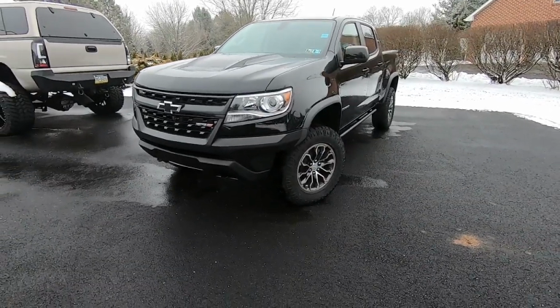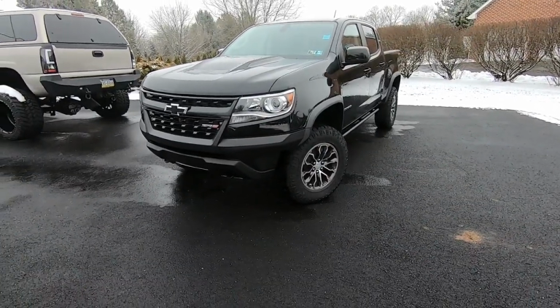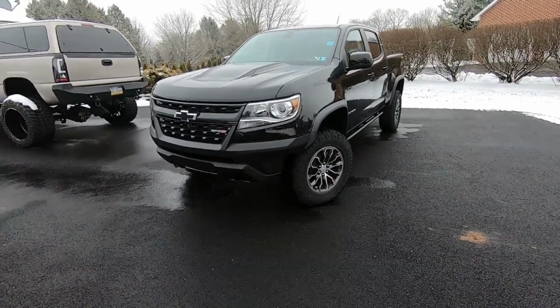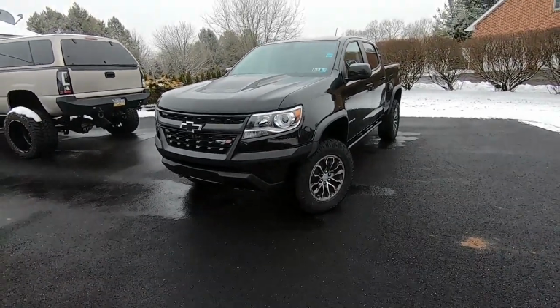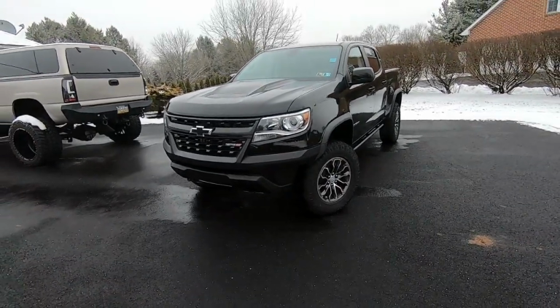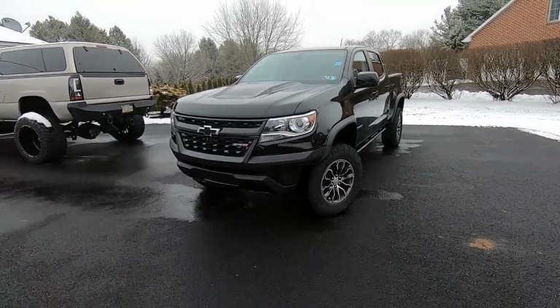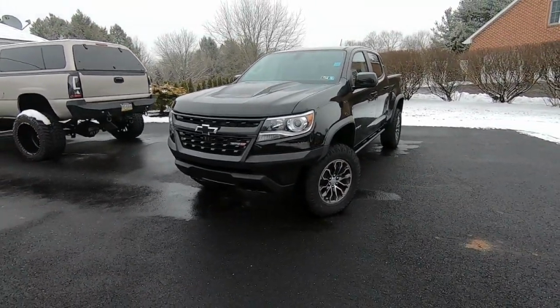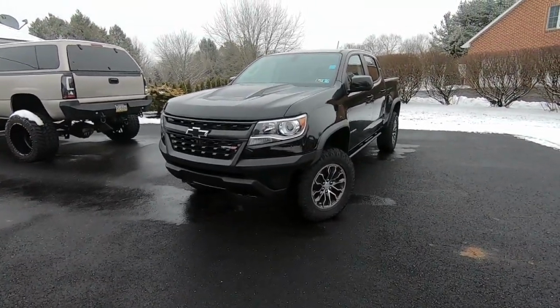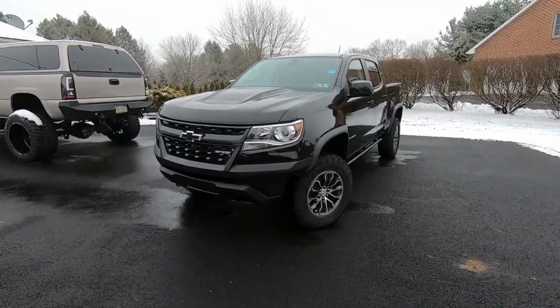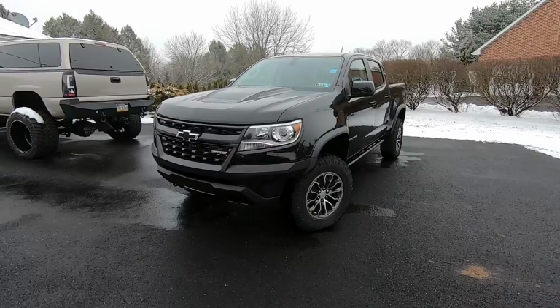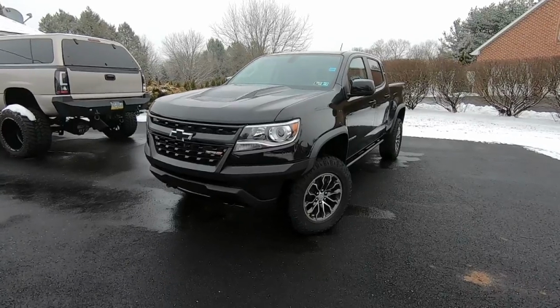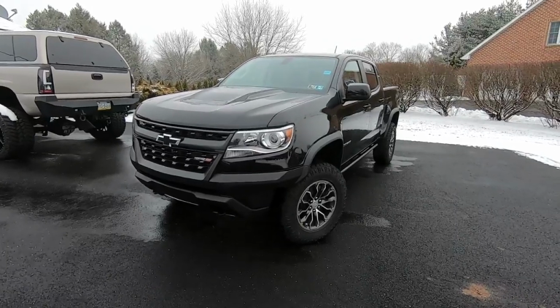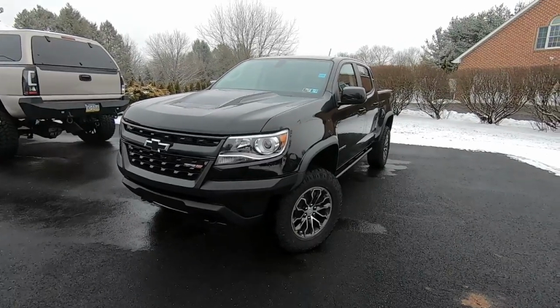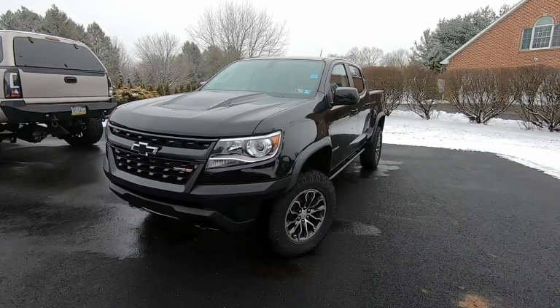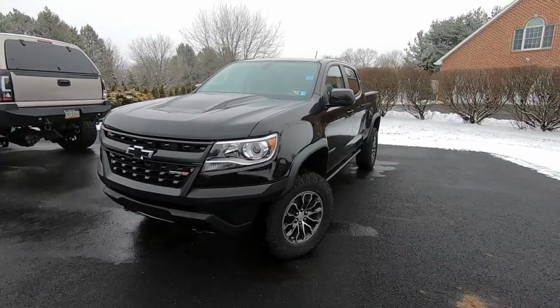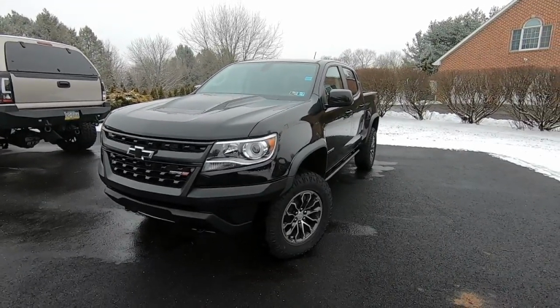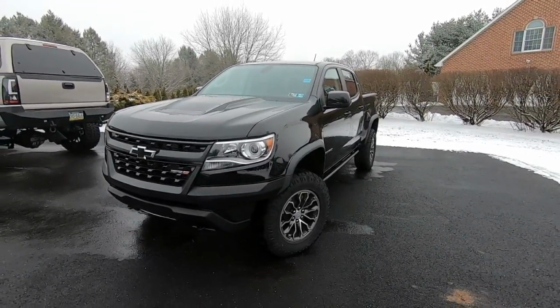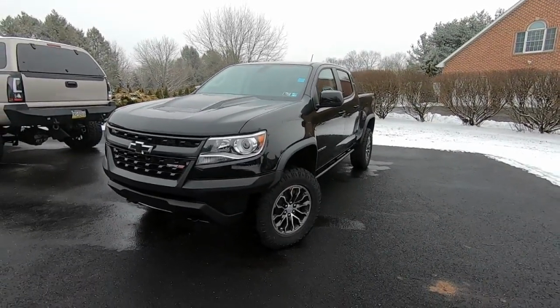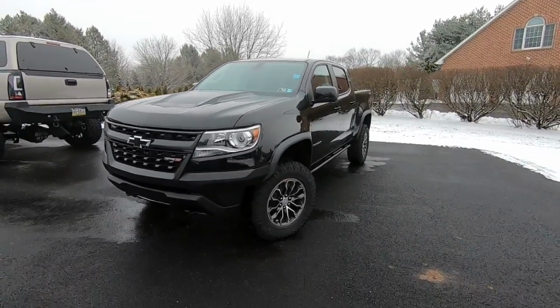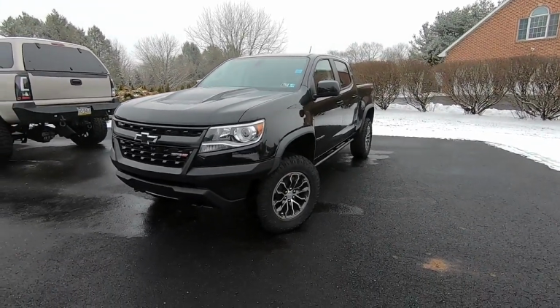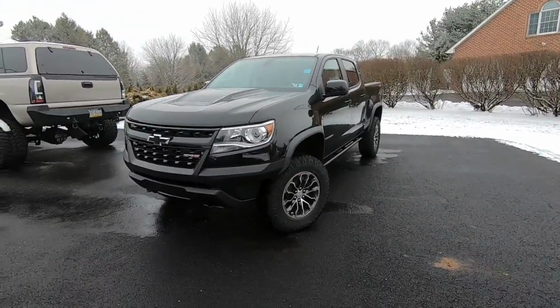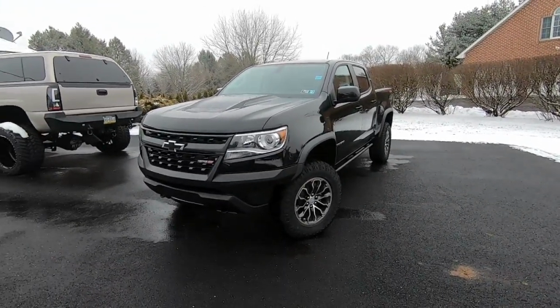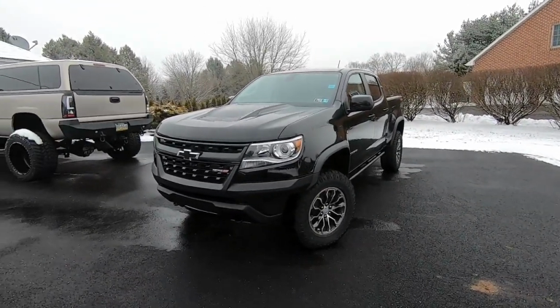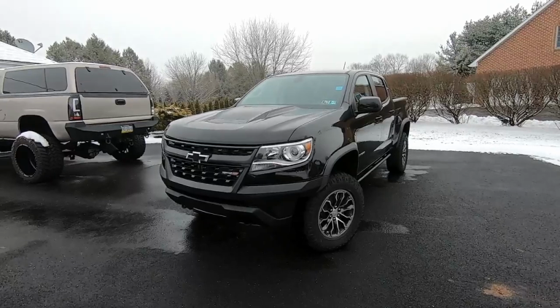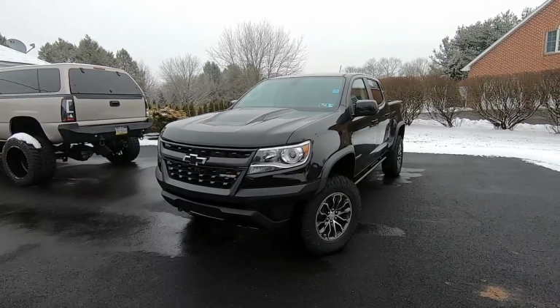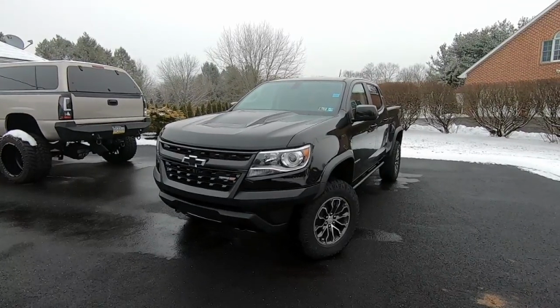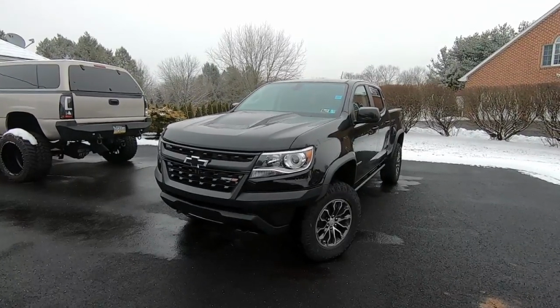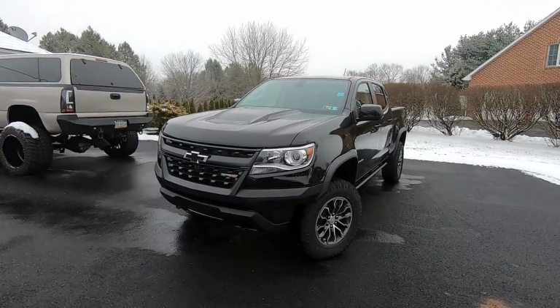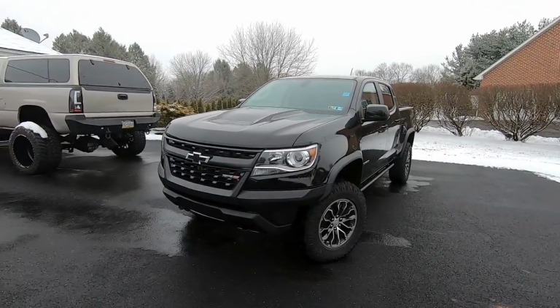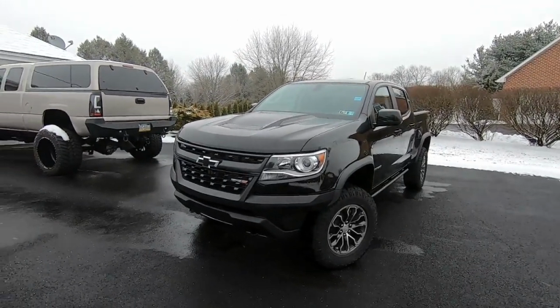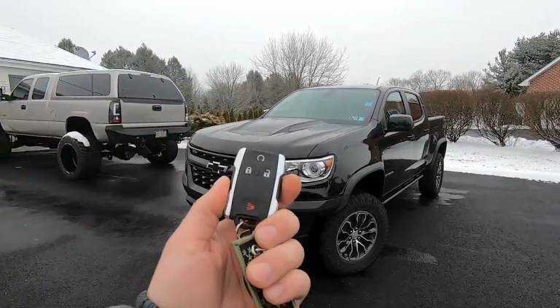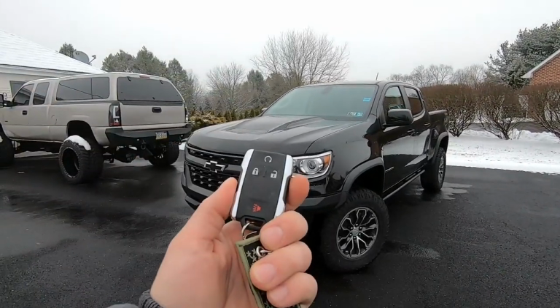You can see there are some flurries falling — hopefully it holds off and we don't have a full-blown storm coming down on us as we're trying to do this. I'm going to start where I normally do, and that is with the key.